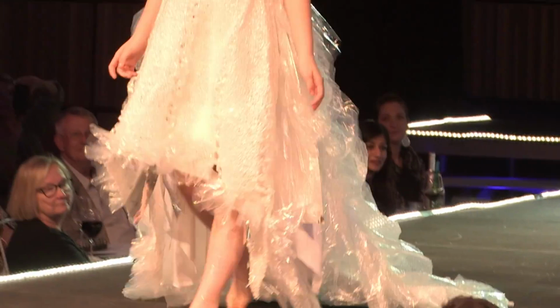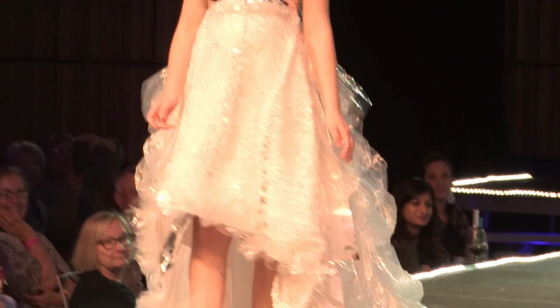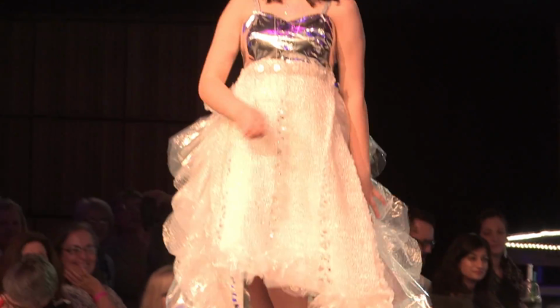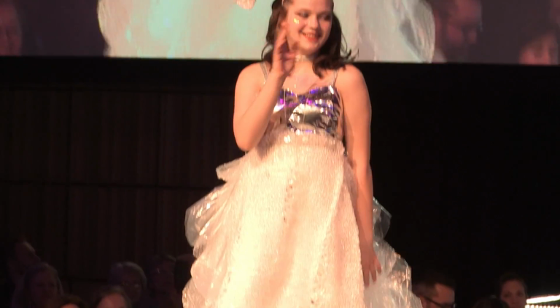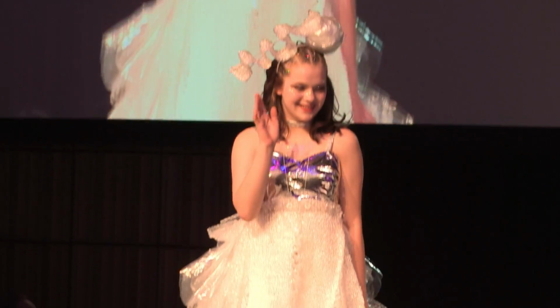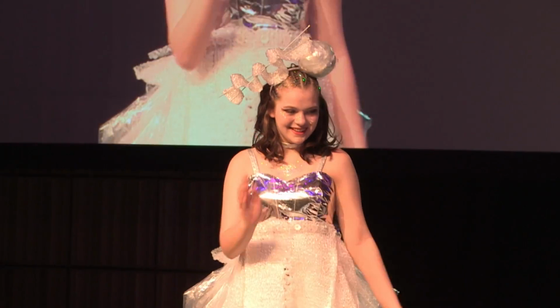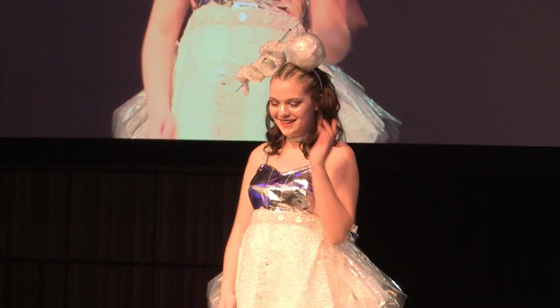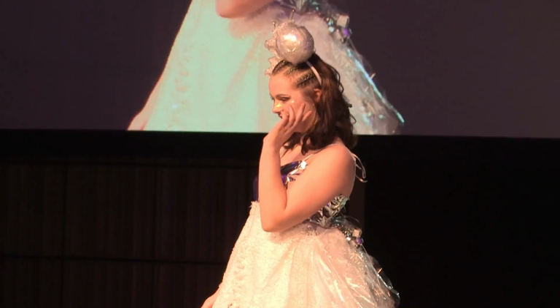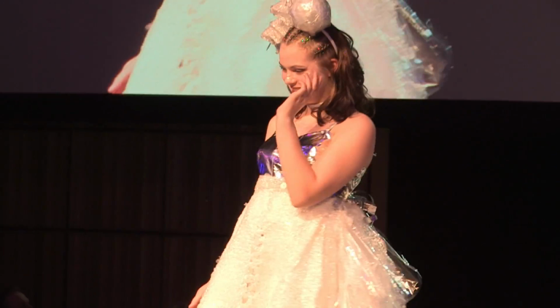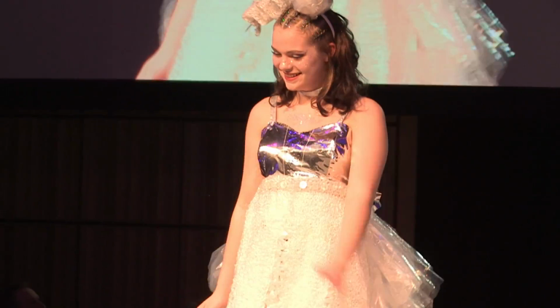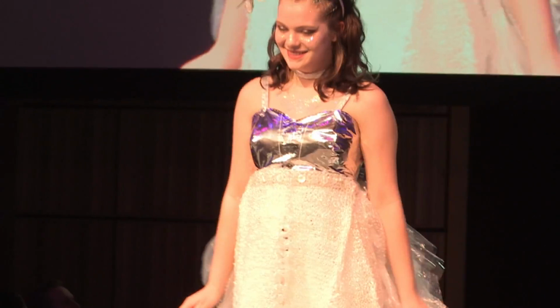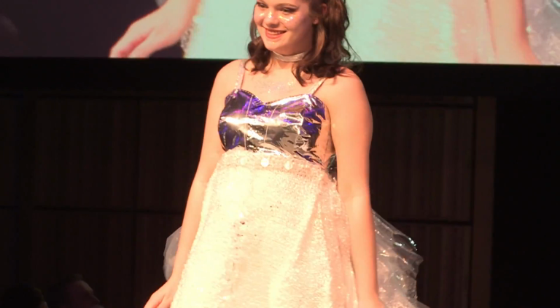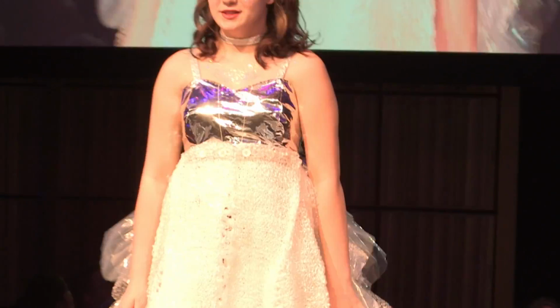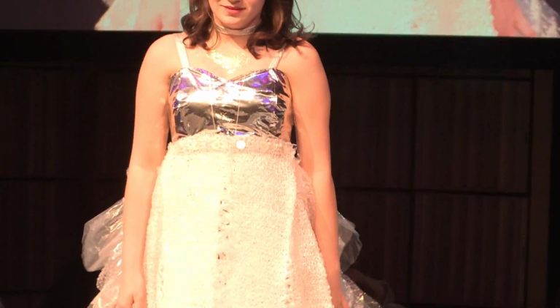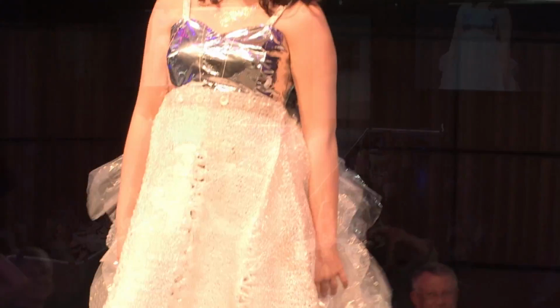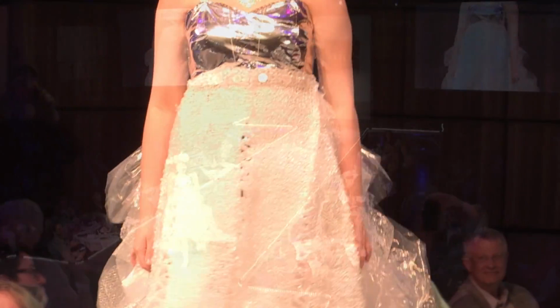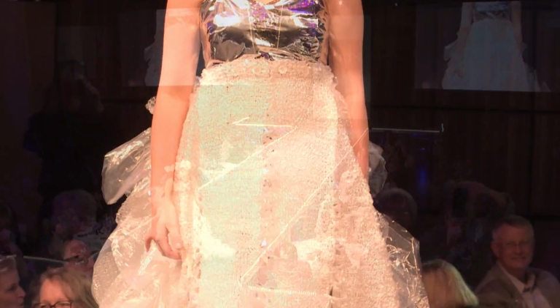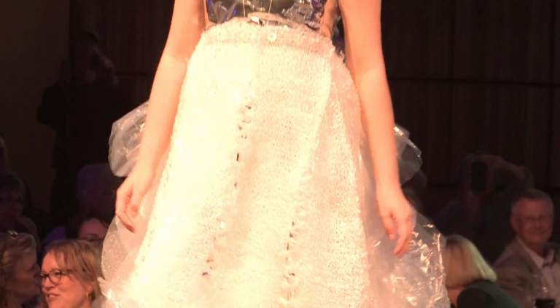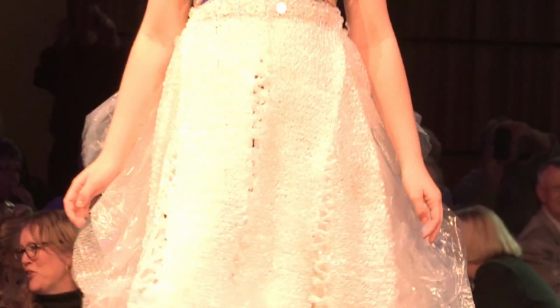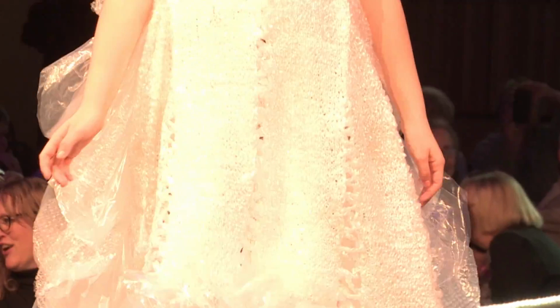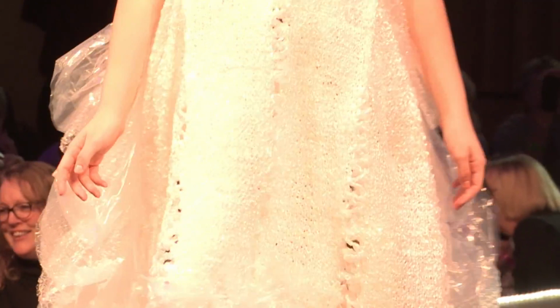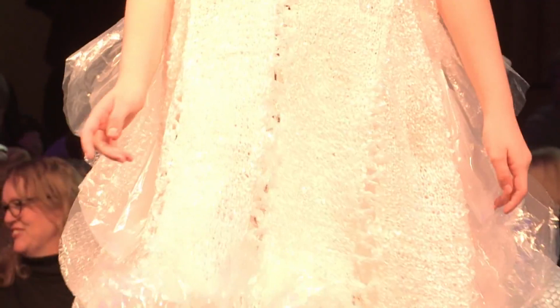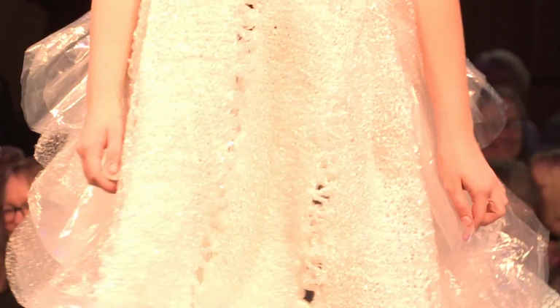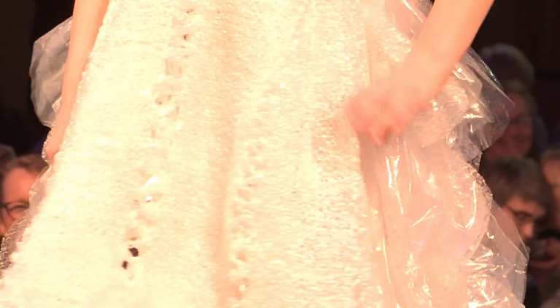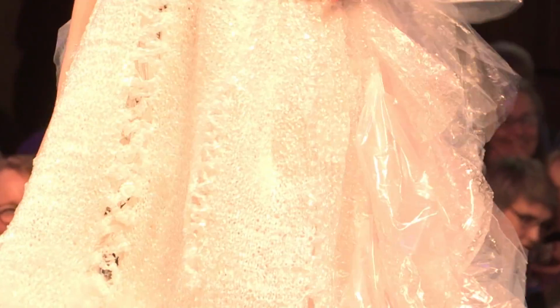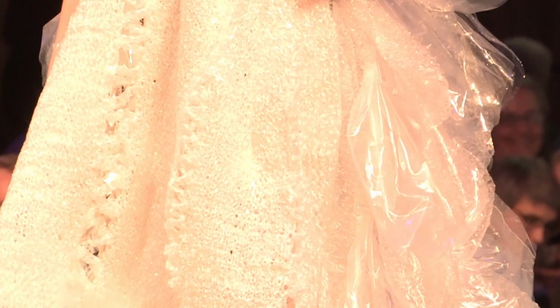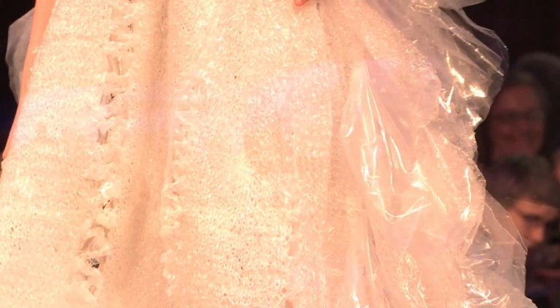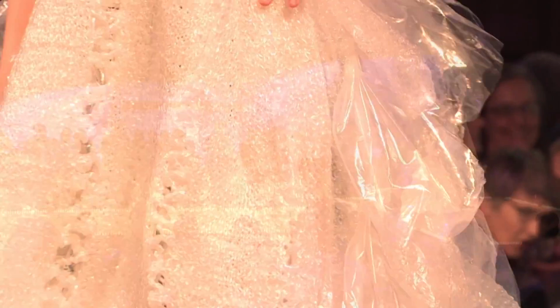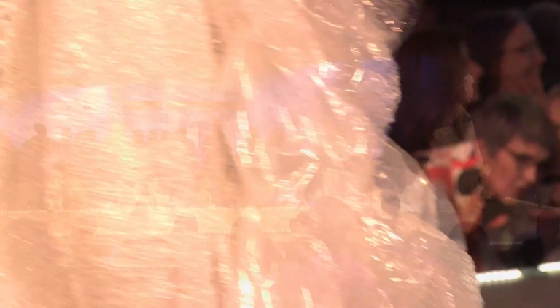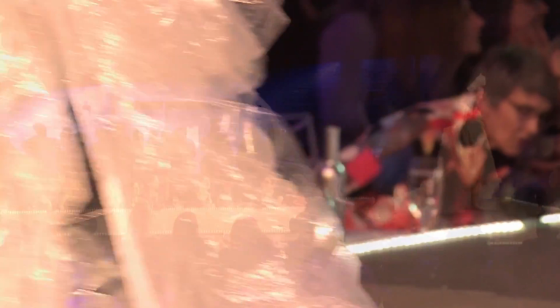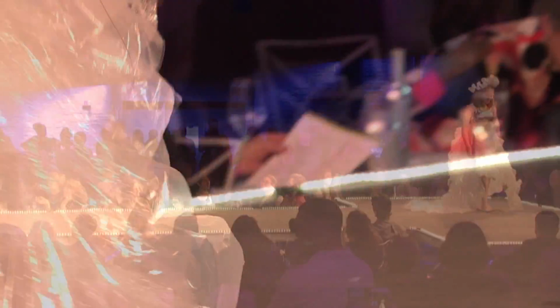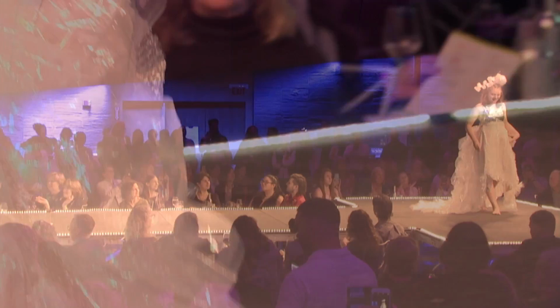I'm going to give you some tidbits throughout the night. One thing you're going to notice — see all of the front skirt? That's all knitted plastic. That took a lot of time and hard work.